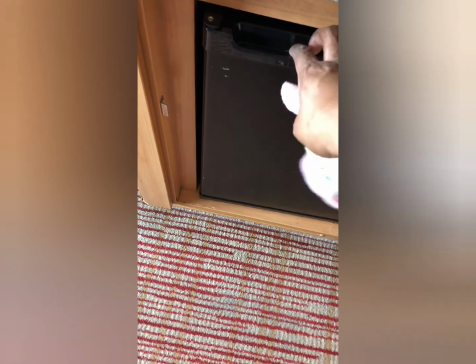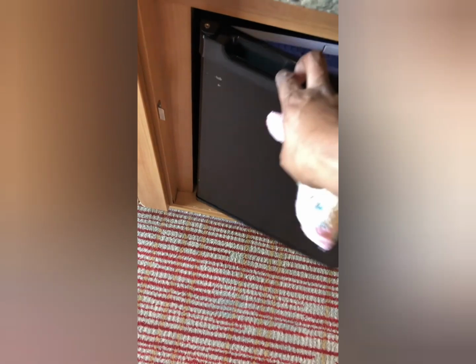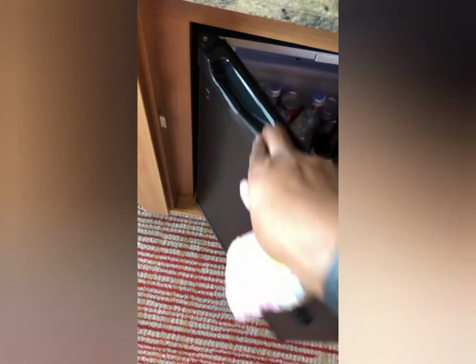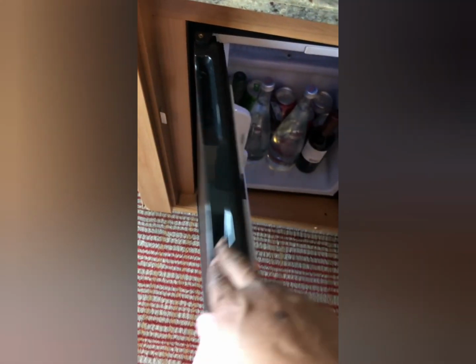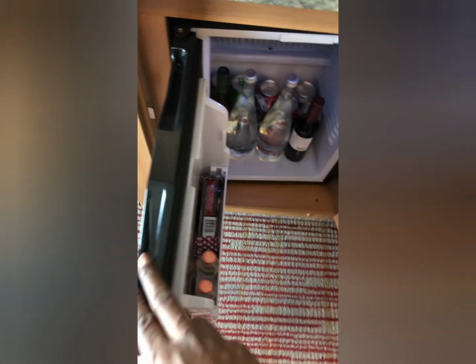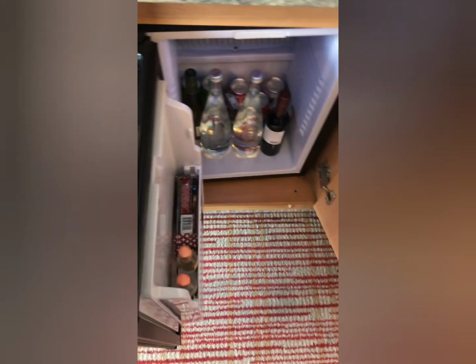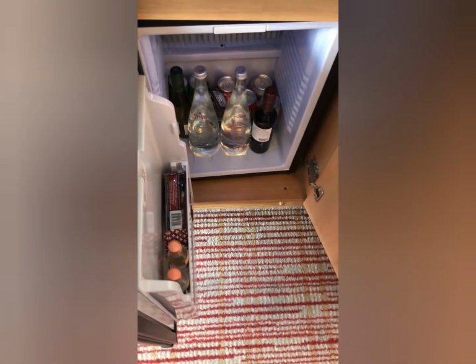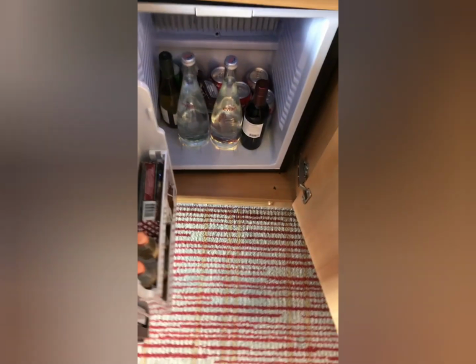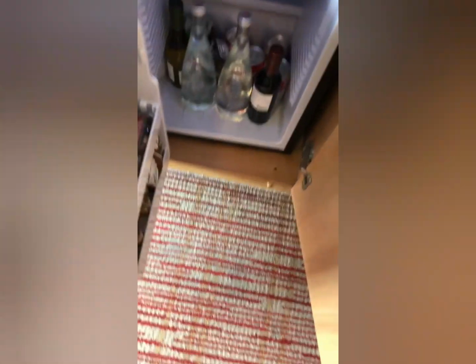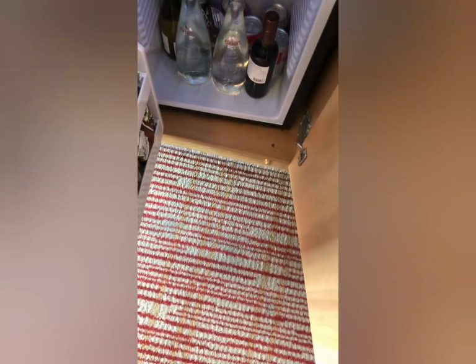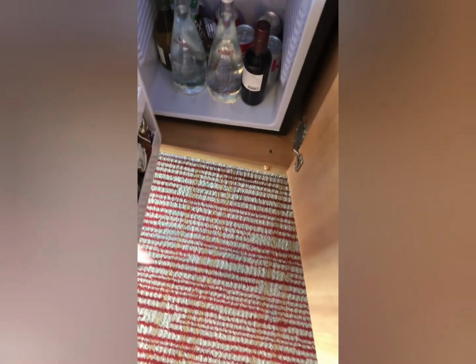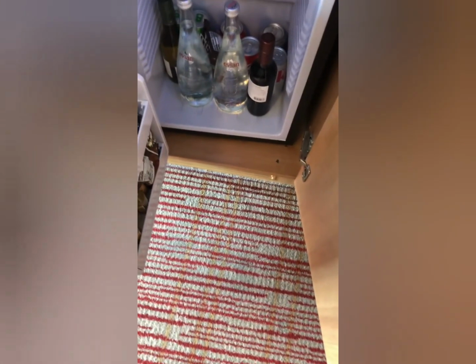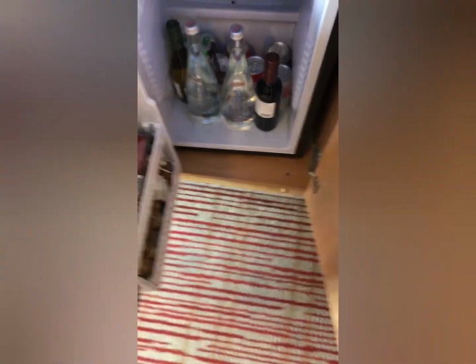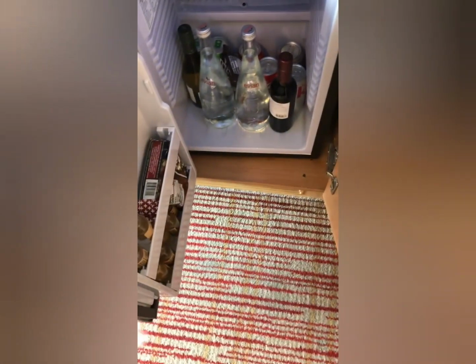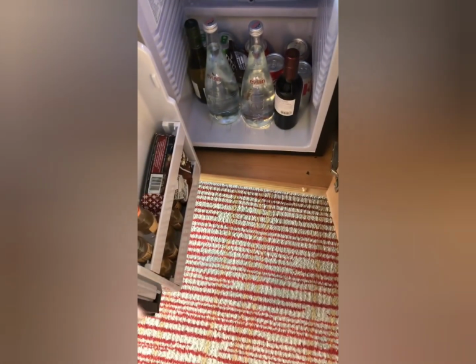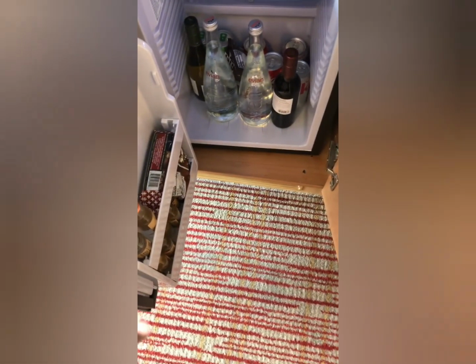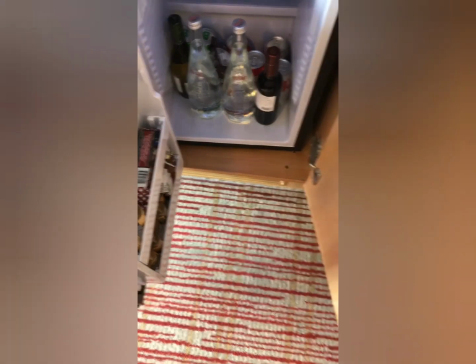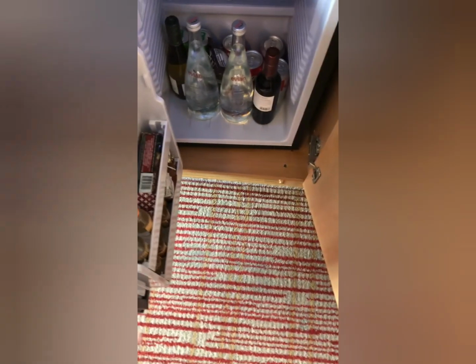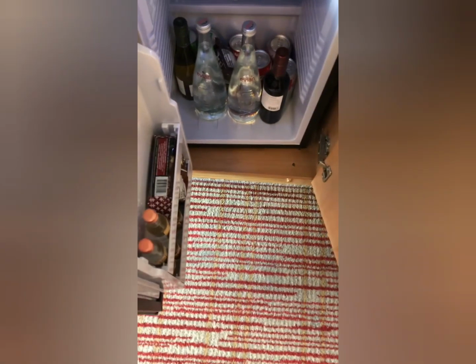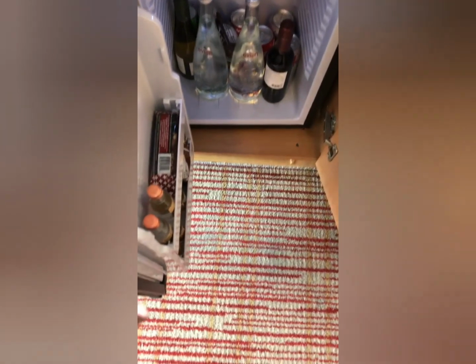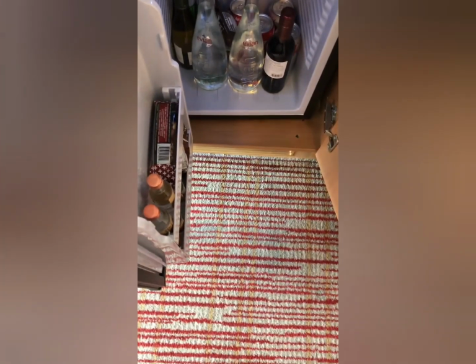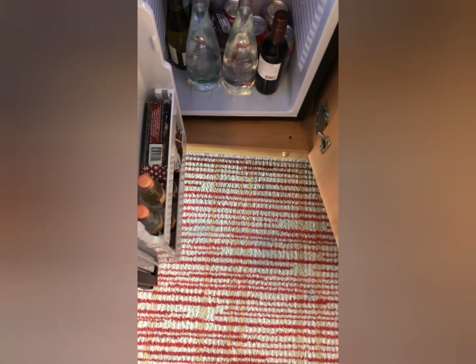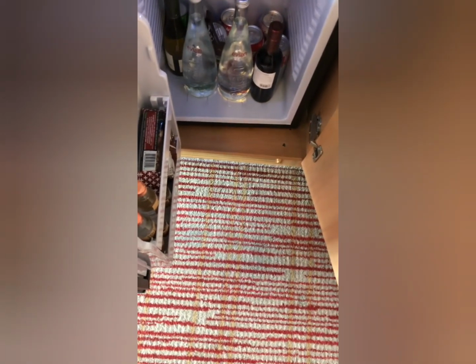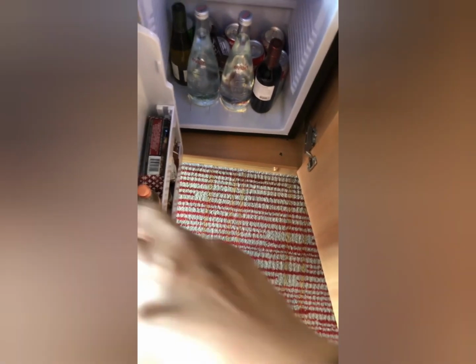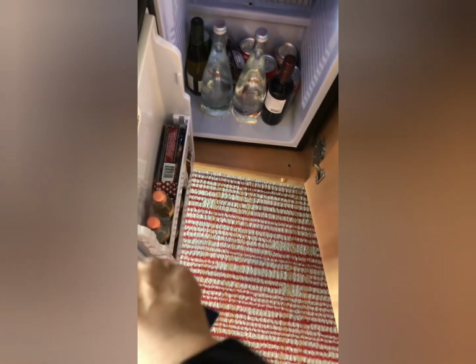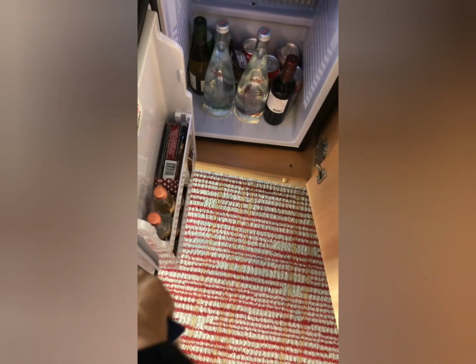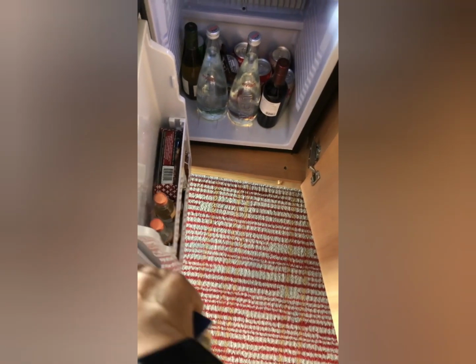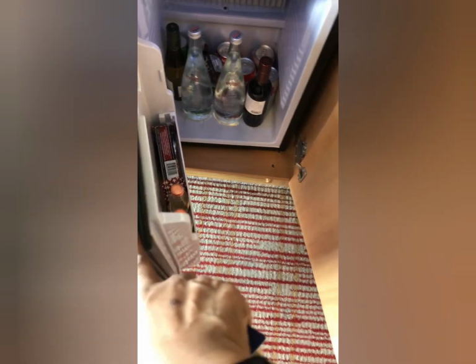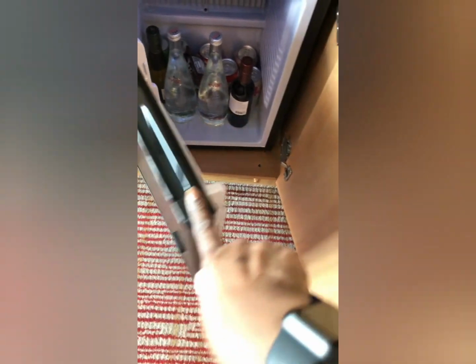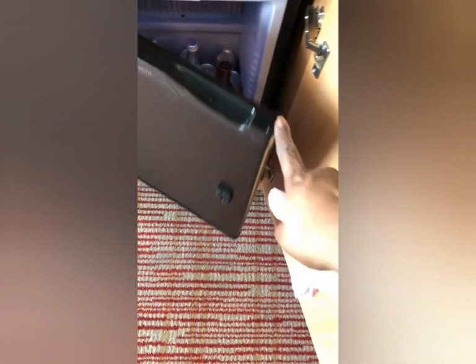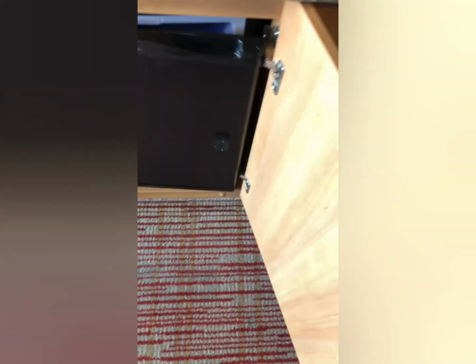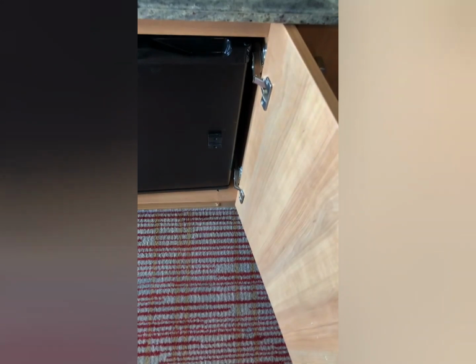The refrigerator was fully stocked, but I actually took out the beverages and replaced it with my own beverages.